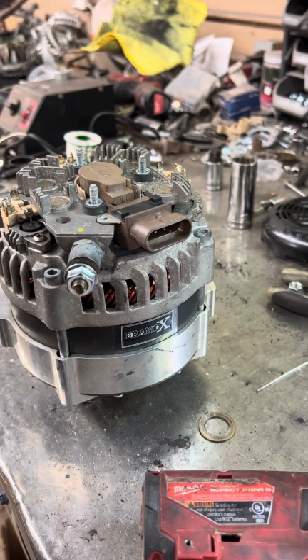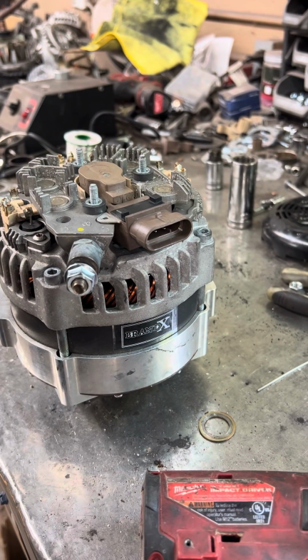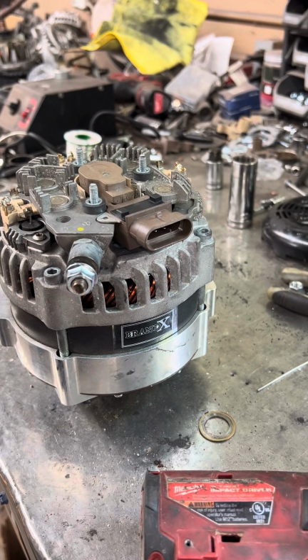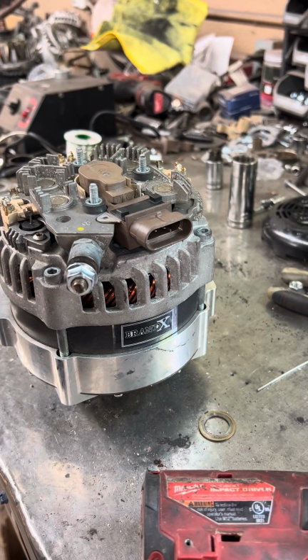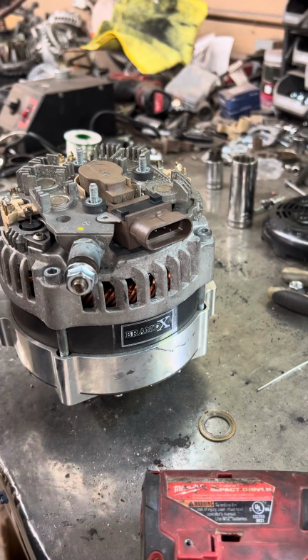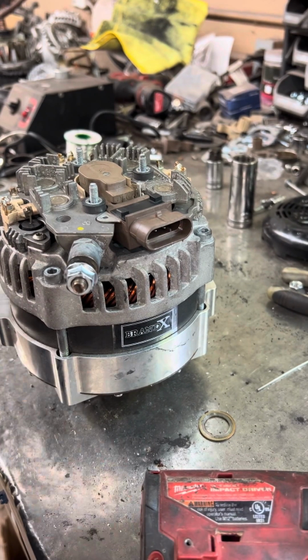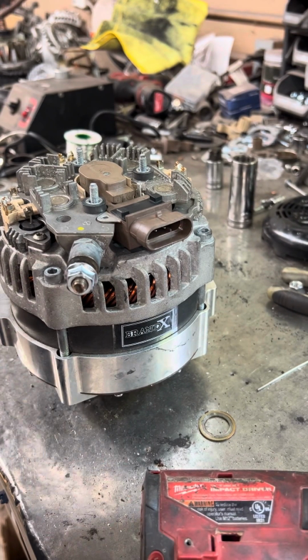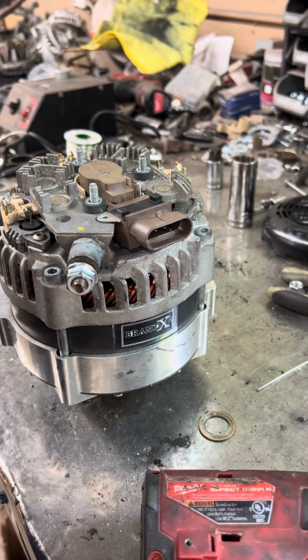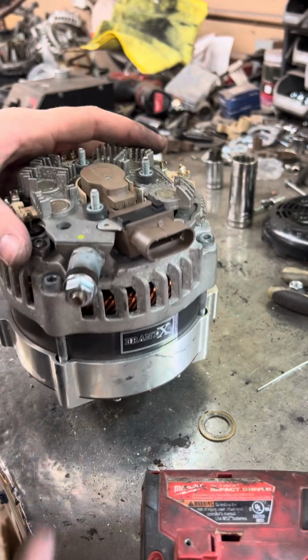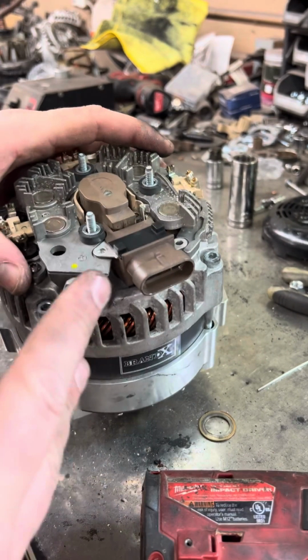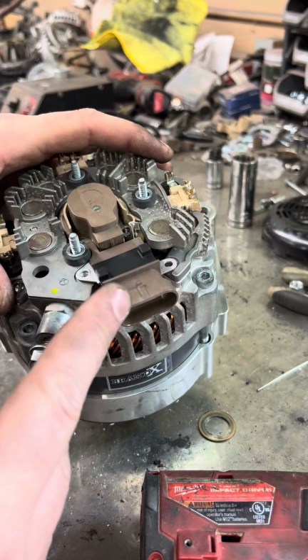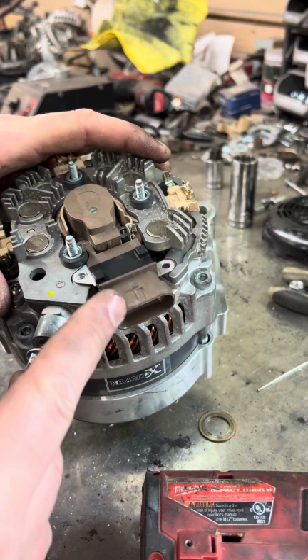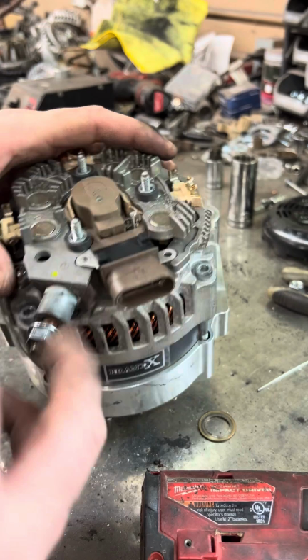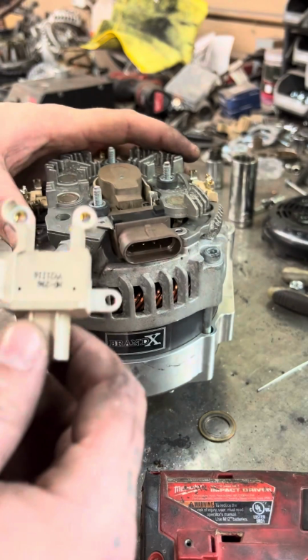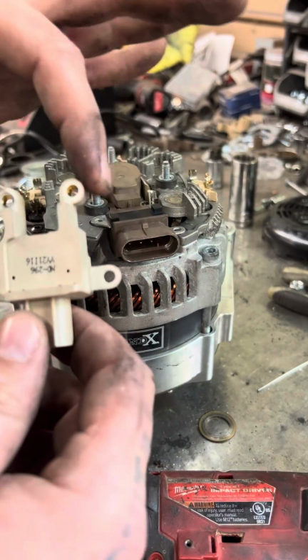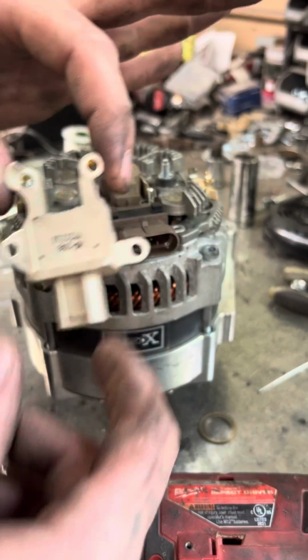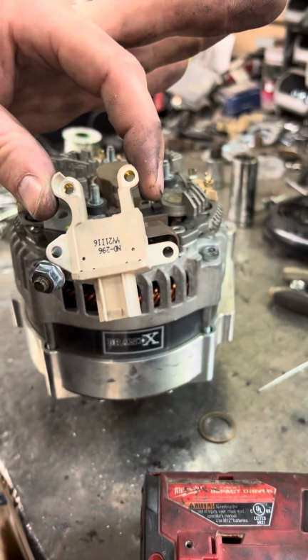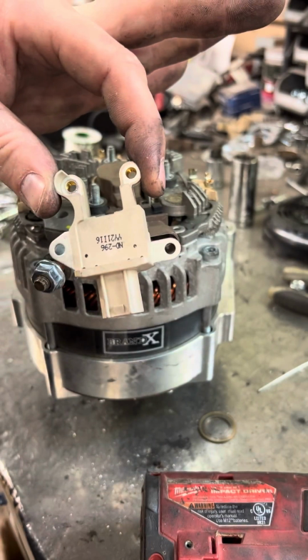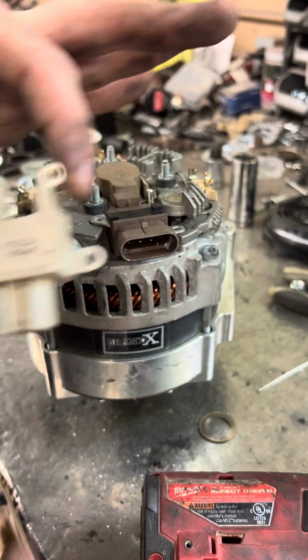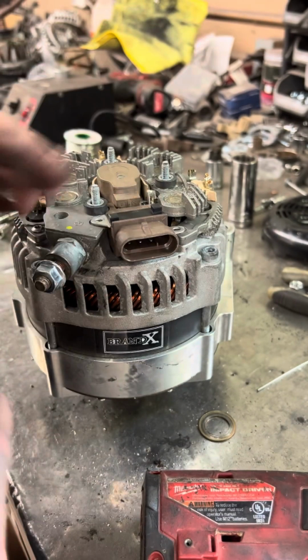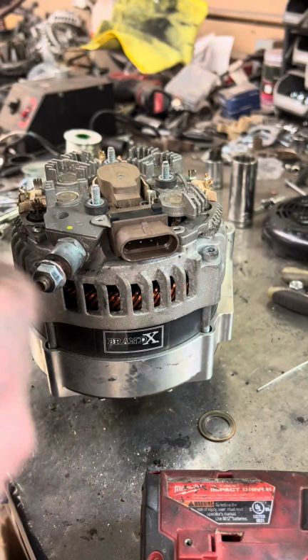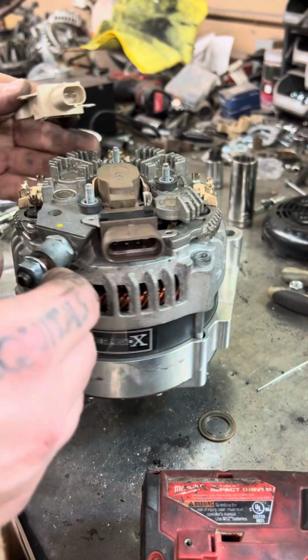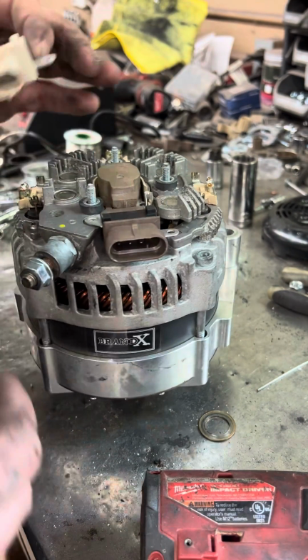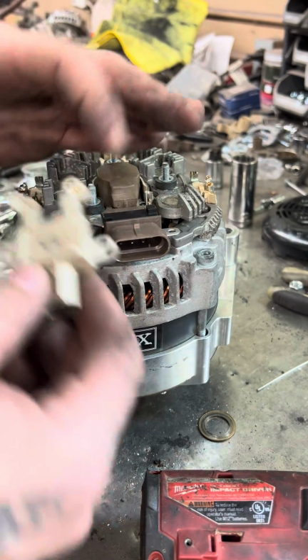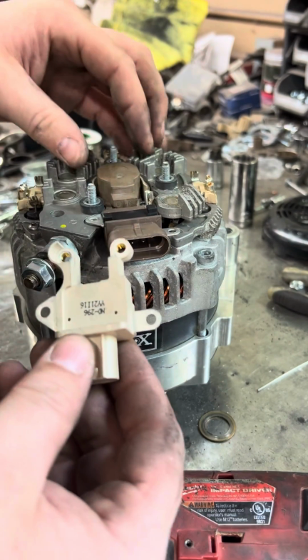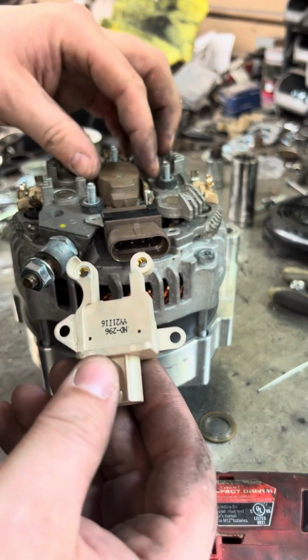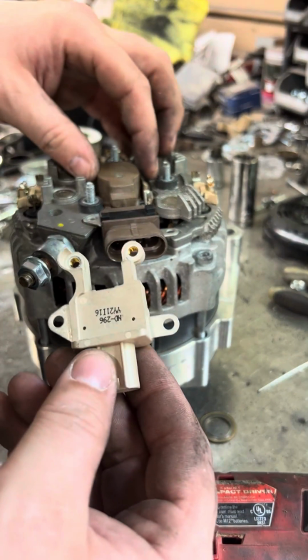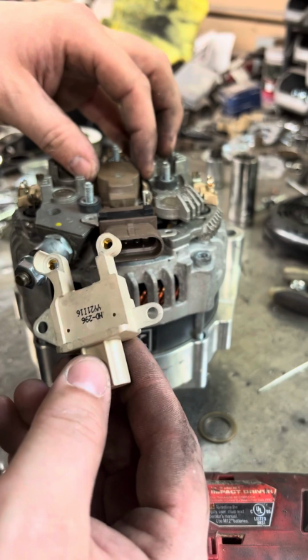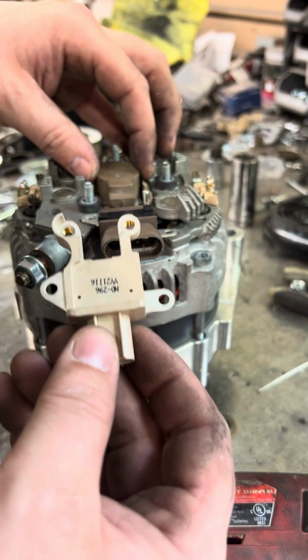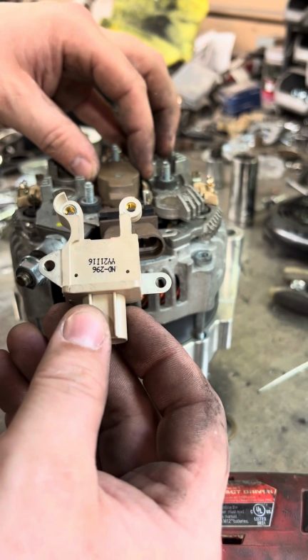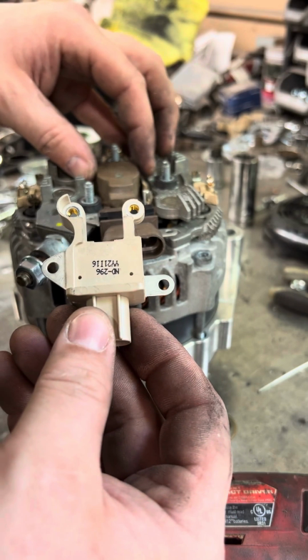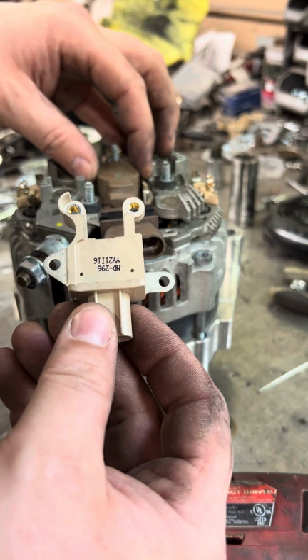This is a quick video on how to convert an alternator from internally regulated to externally regulated with the kit available on our website. This is for Denso hairpin alternators only.